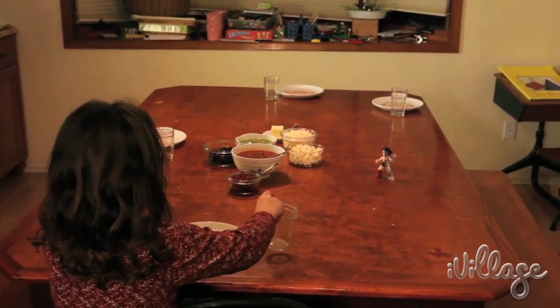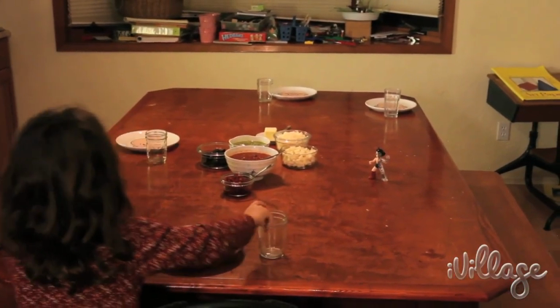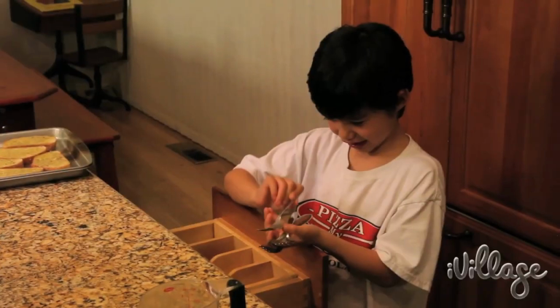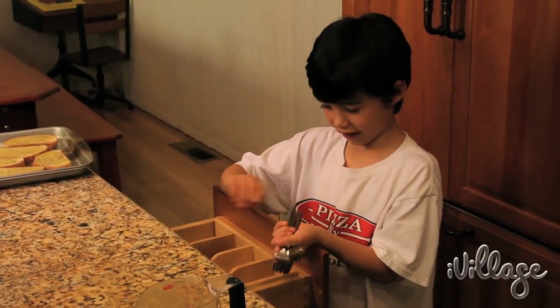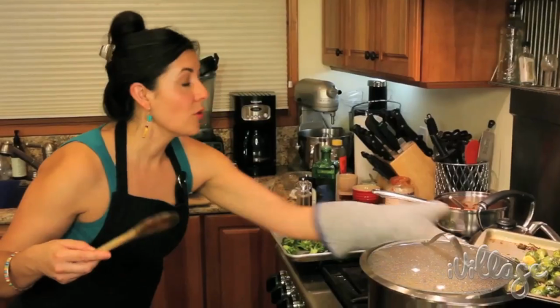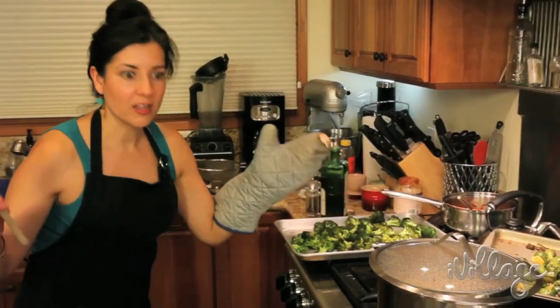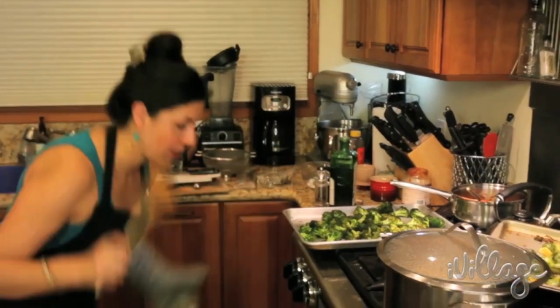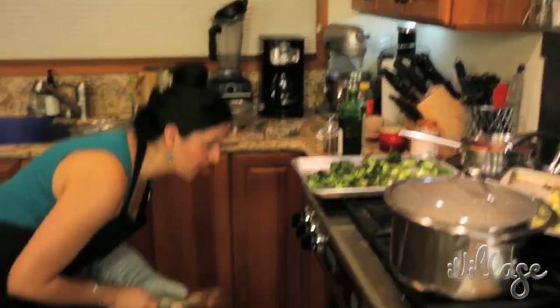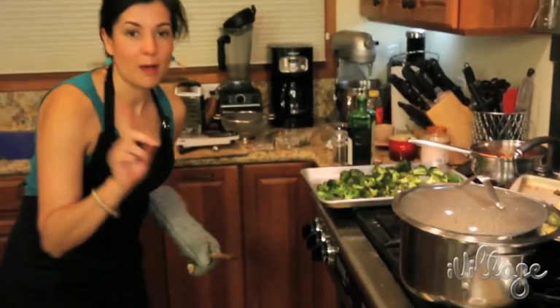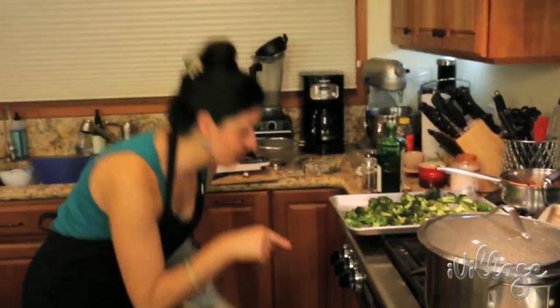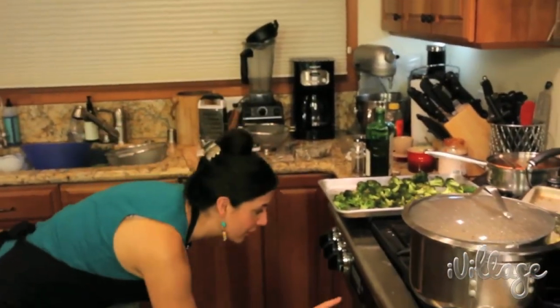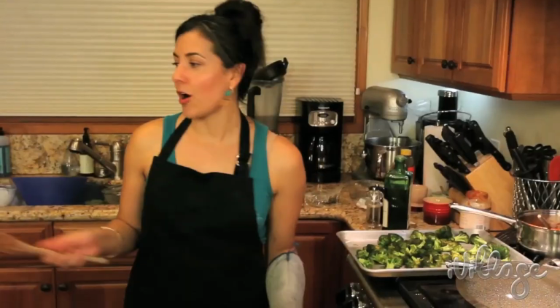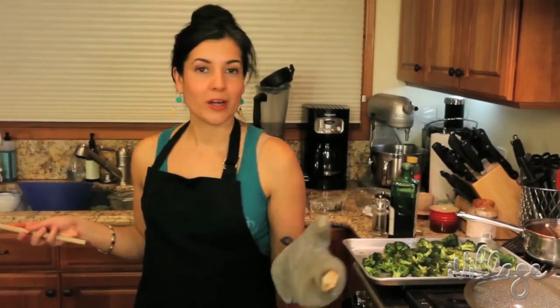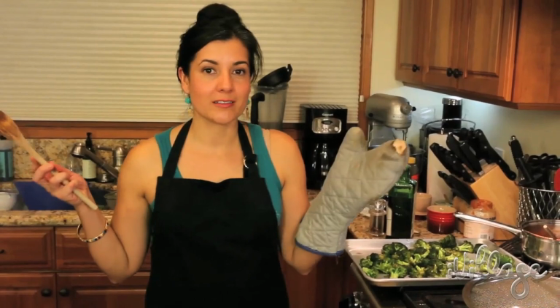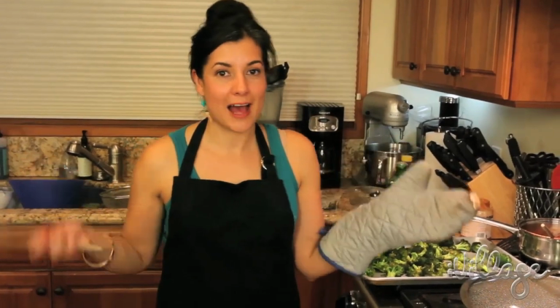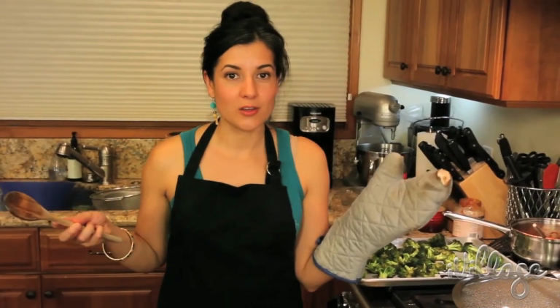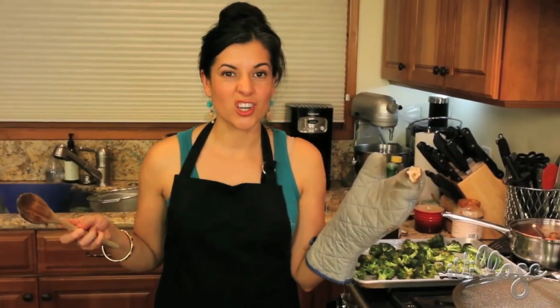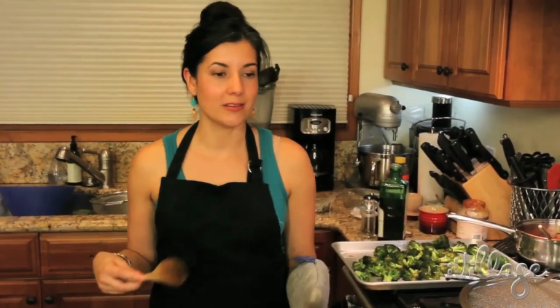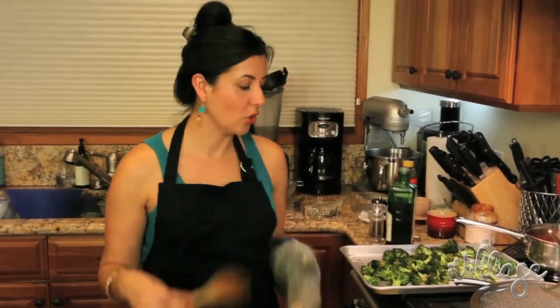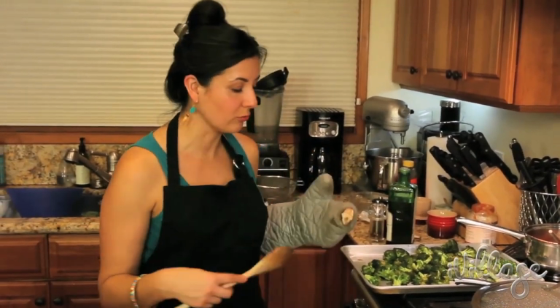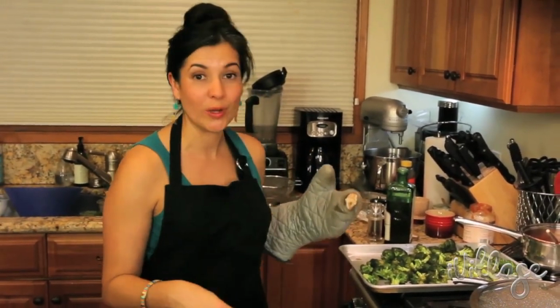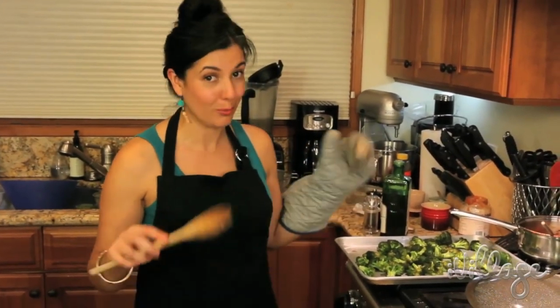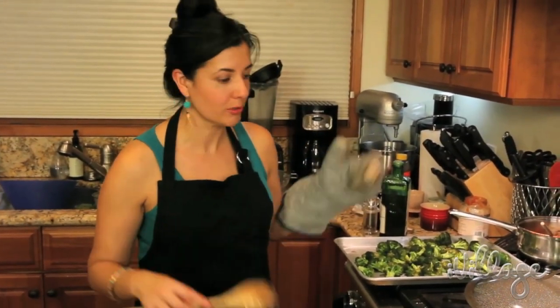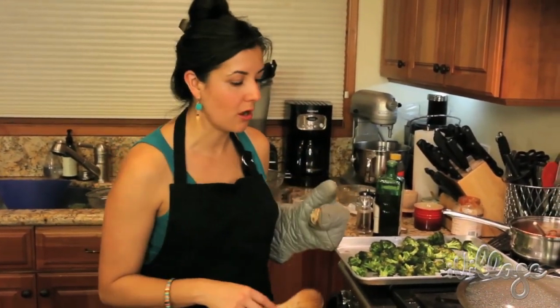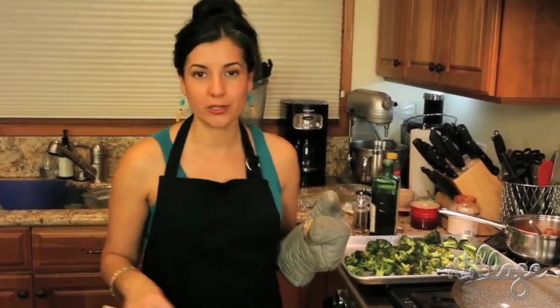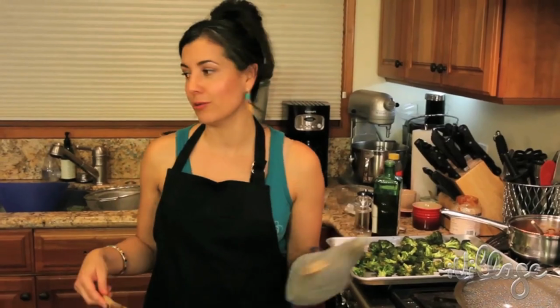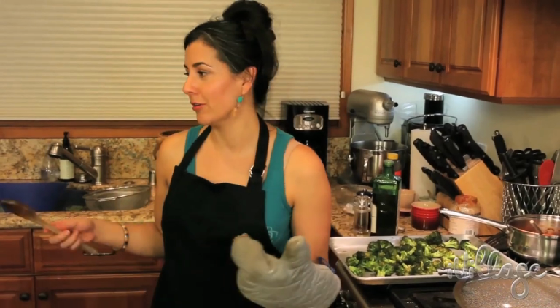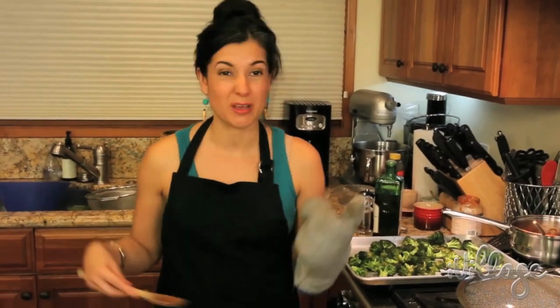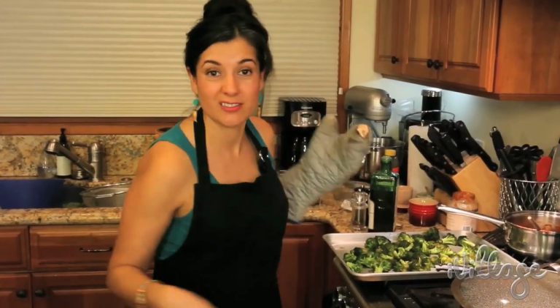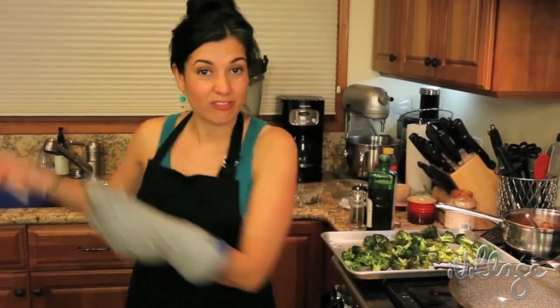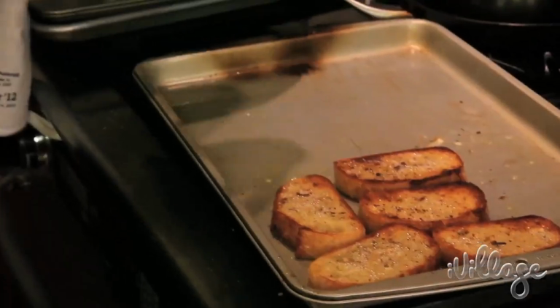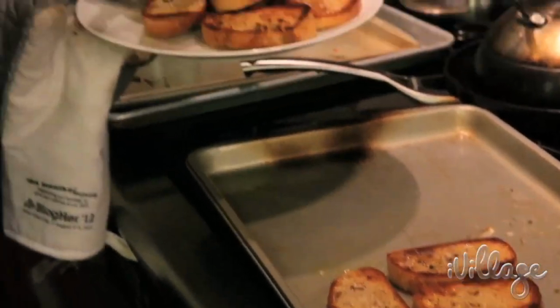Pasta is almost done. Oh no, the garlic bread — we're going to have to do the garlic bread. I'm going to put this on broil. Garlic bread is the last thing you want to cook because it cooks really quick and it burns really quick on broil, so just make it, serve it fresh and hot on the table.